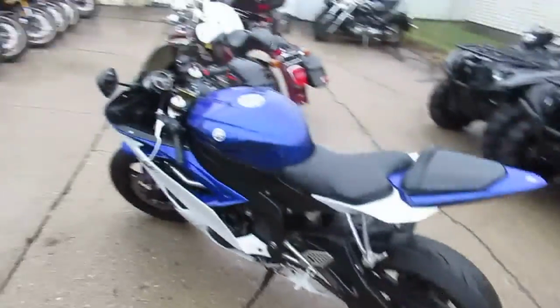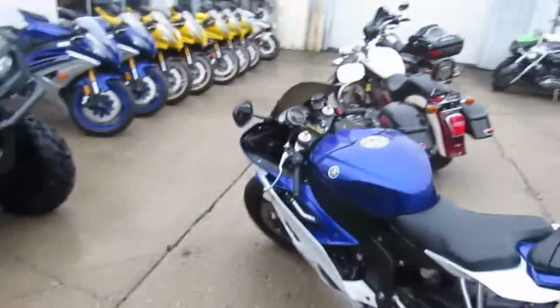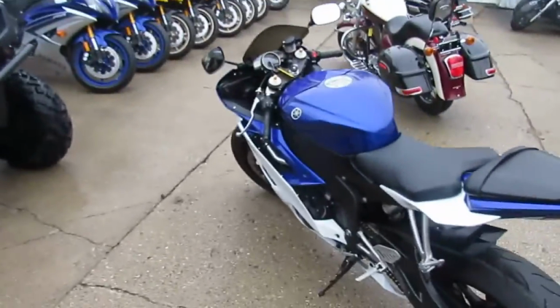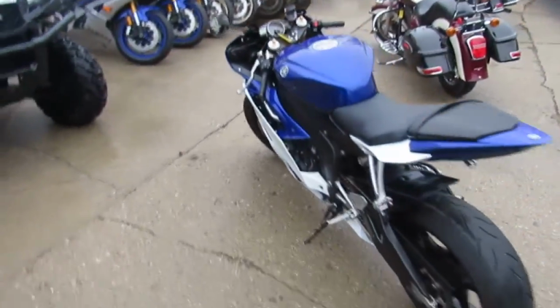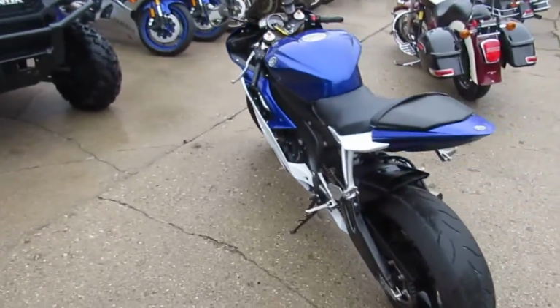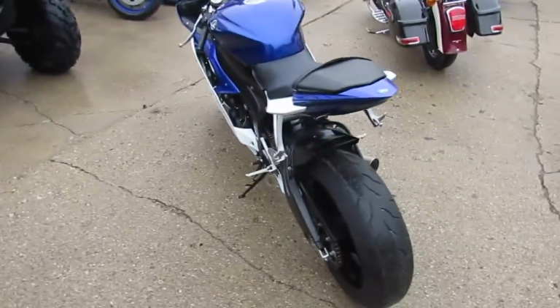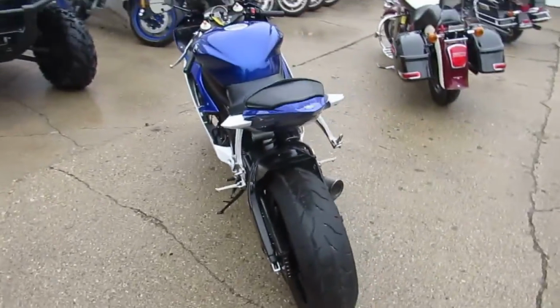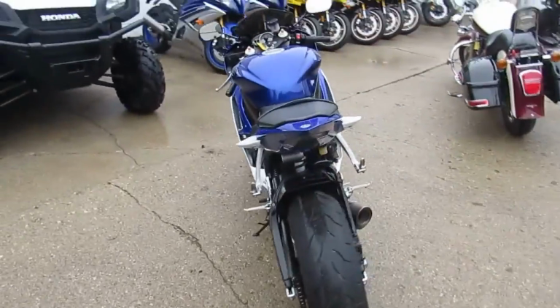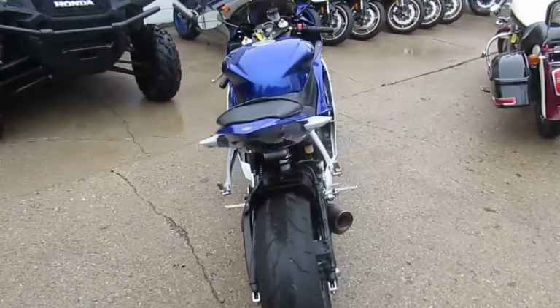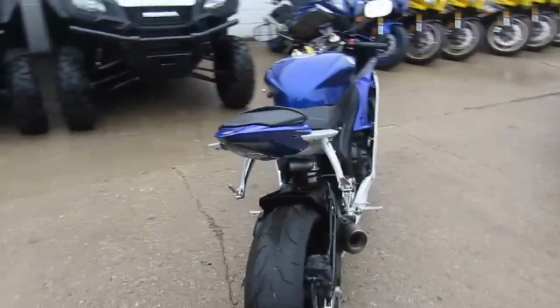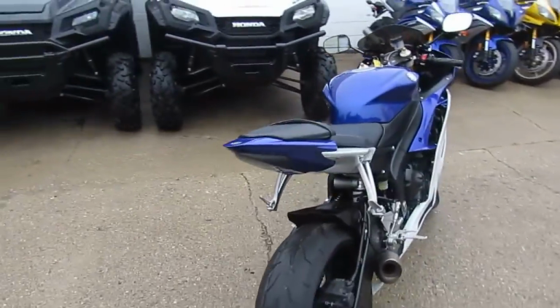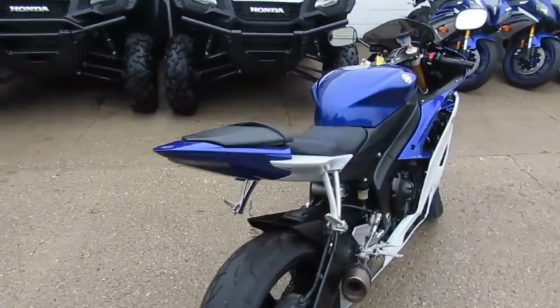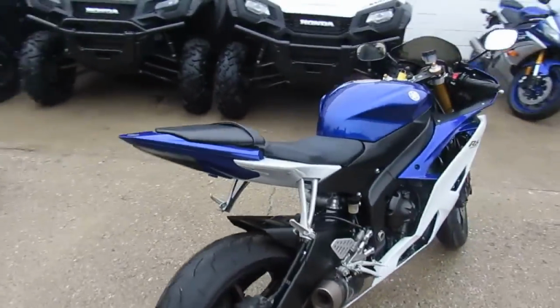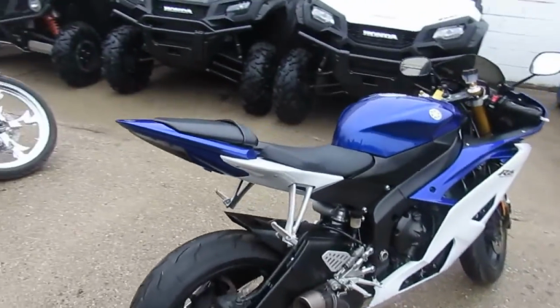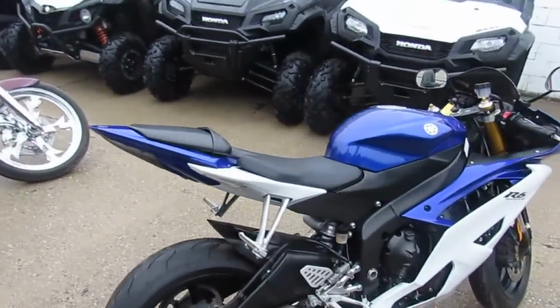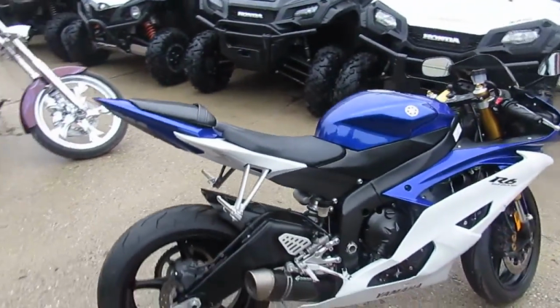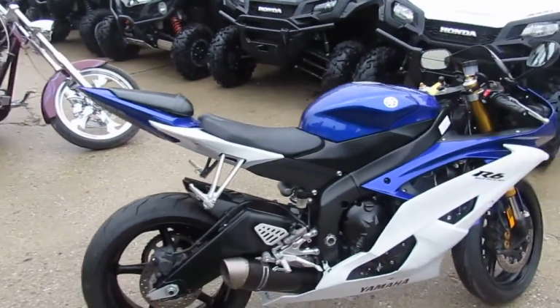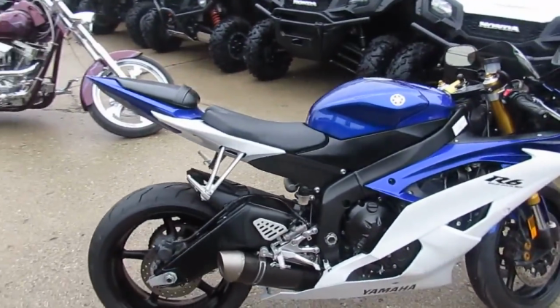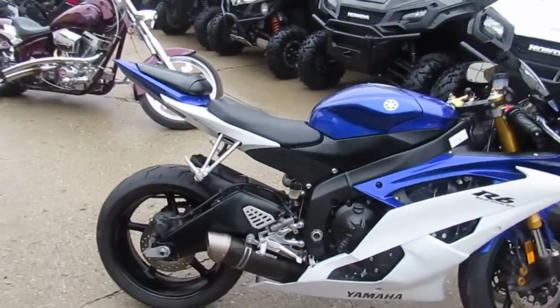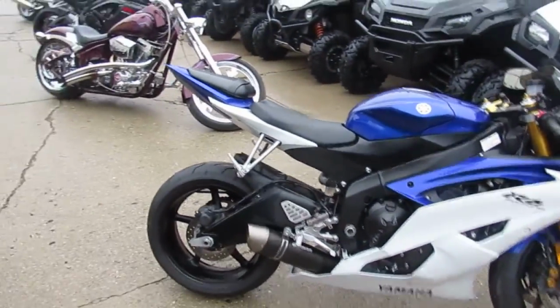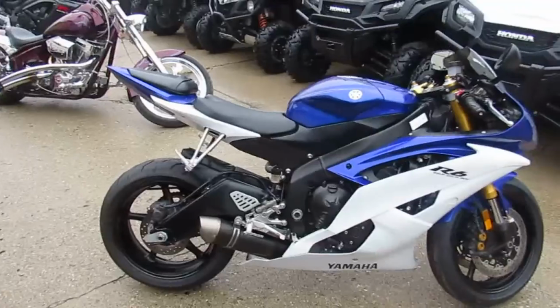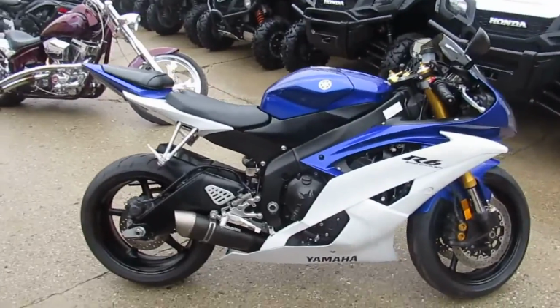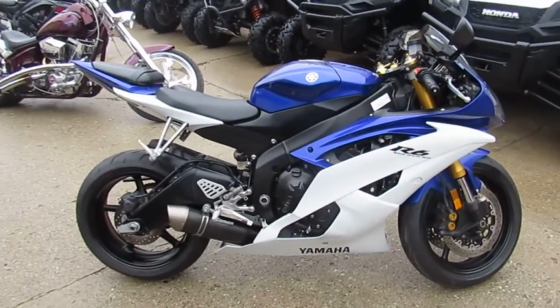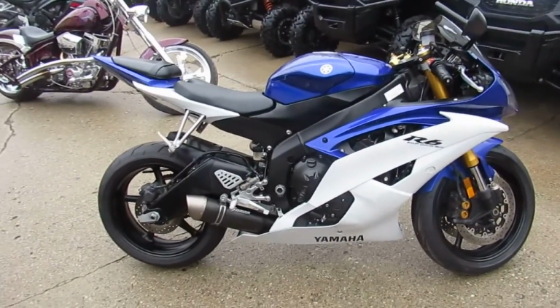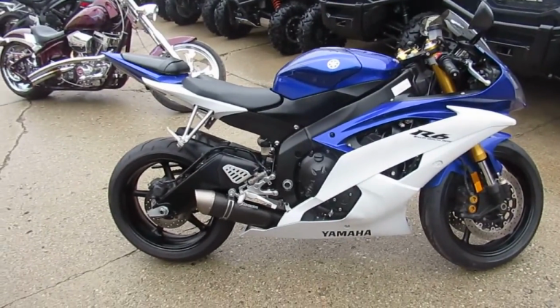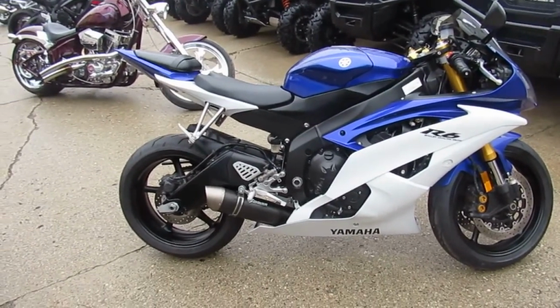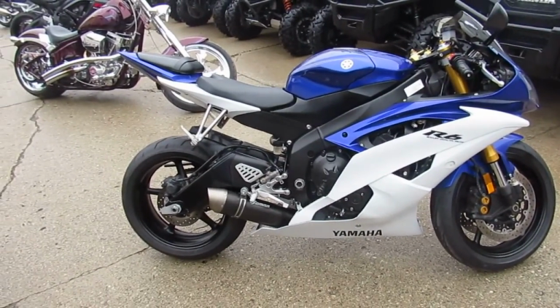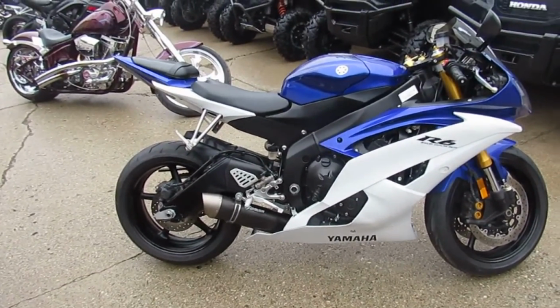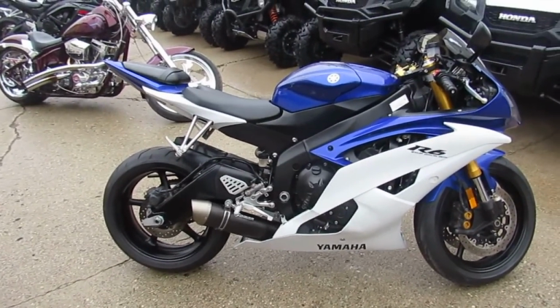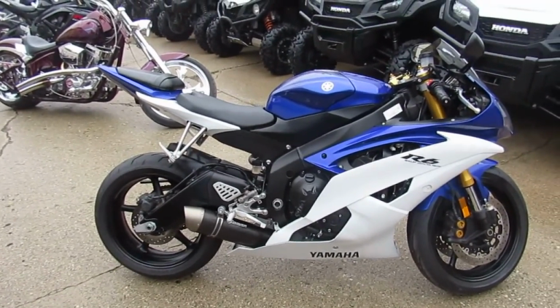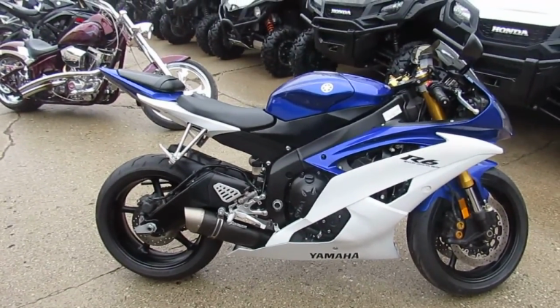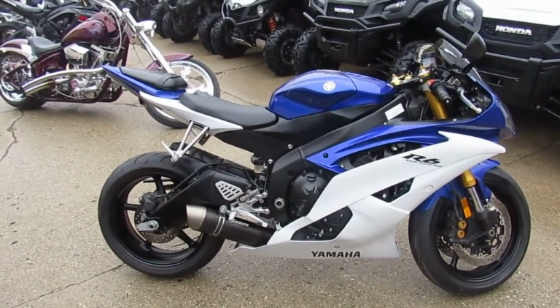Comes in the Yamaha racing colors. It's got the Graves carbon fiber exhaust, fender eliminator kit, integrated LED rear turn signals, flush mount LED front turn signals, and more. This thing runs strong, needs nothing. This thing is done right.